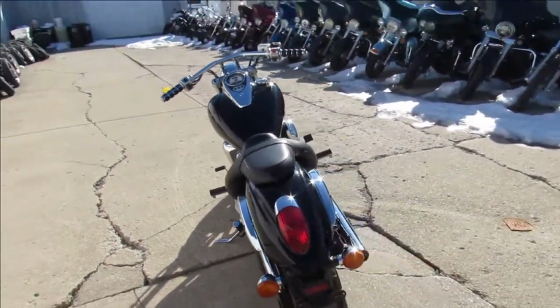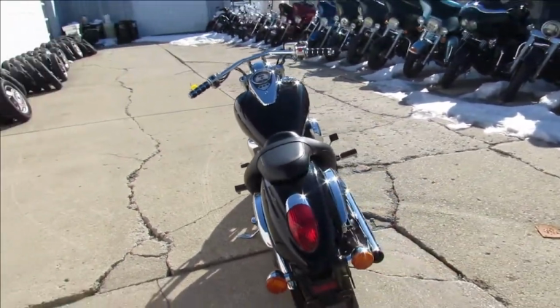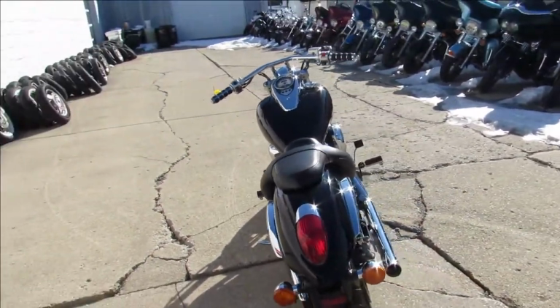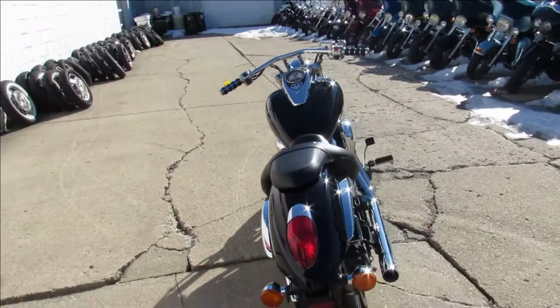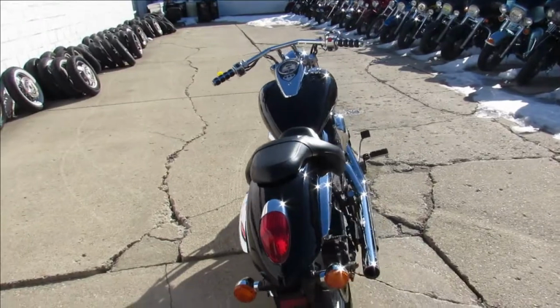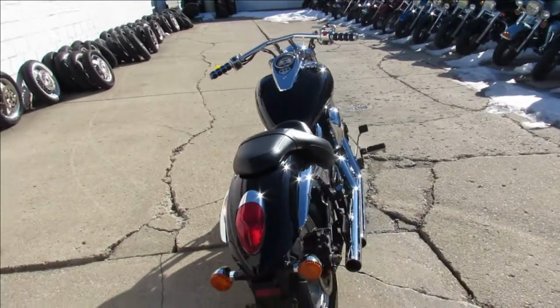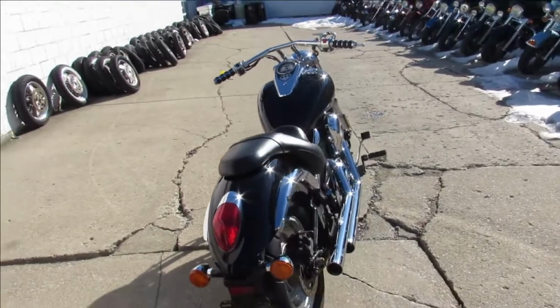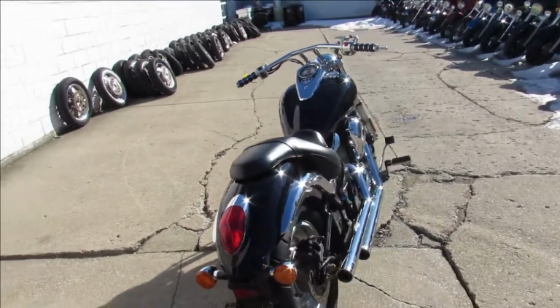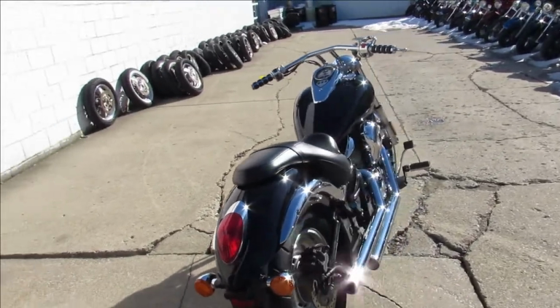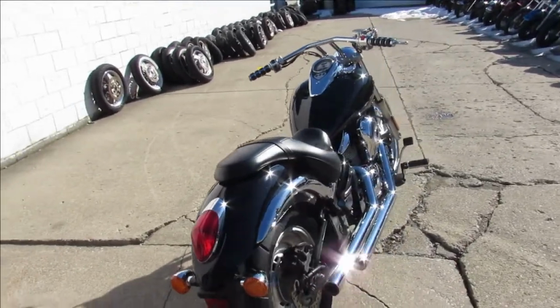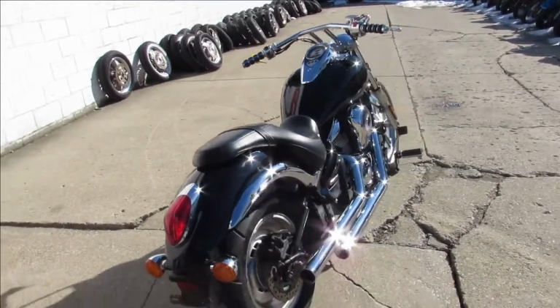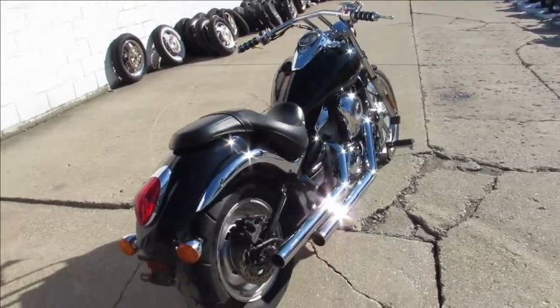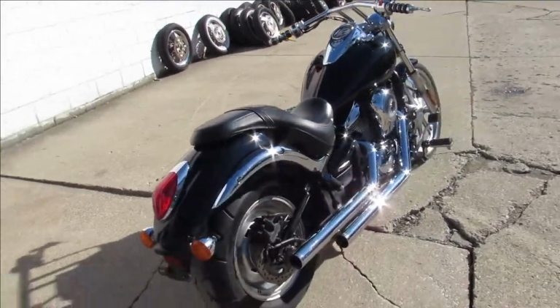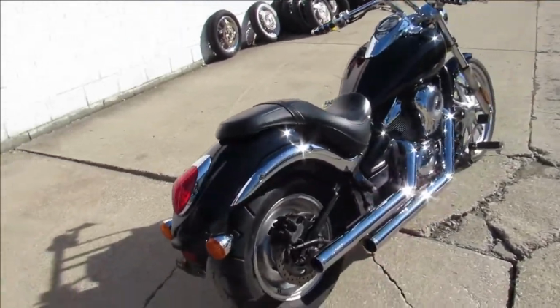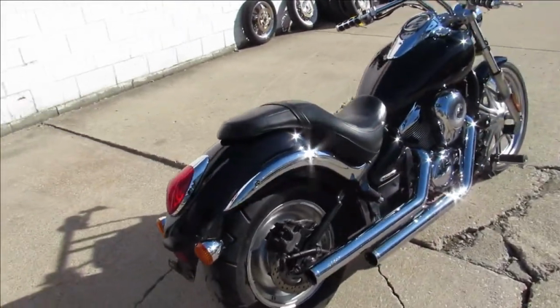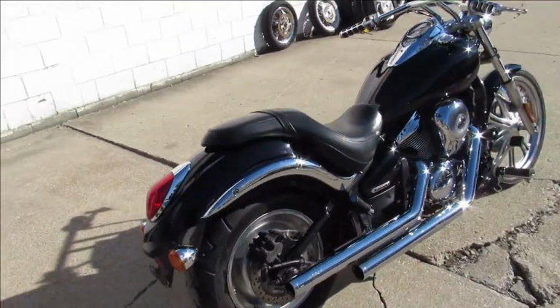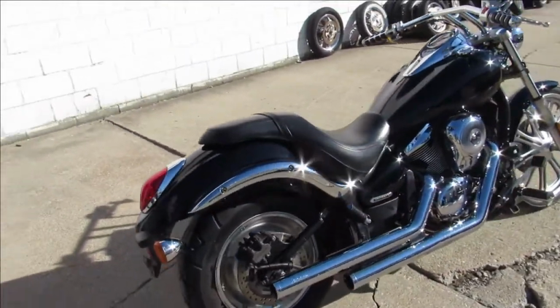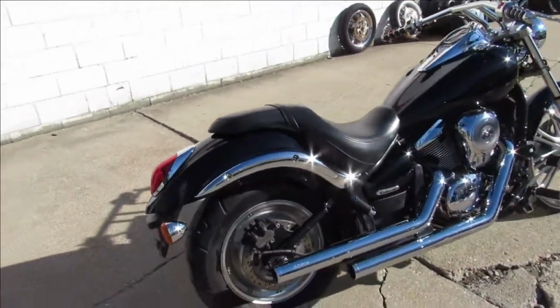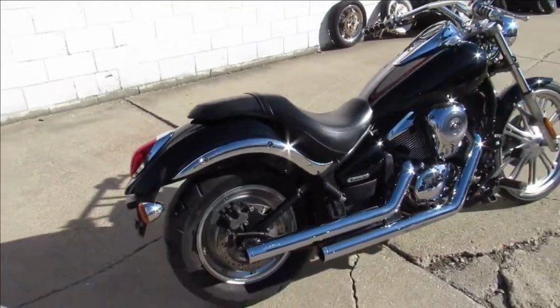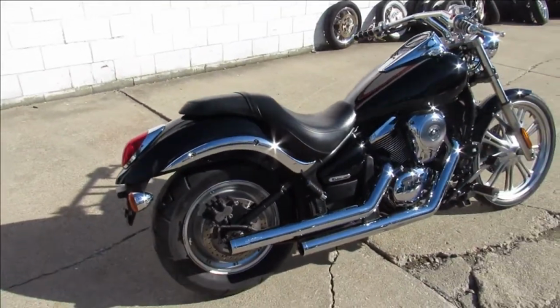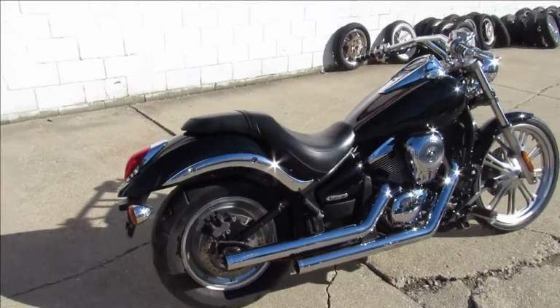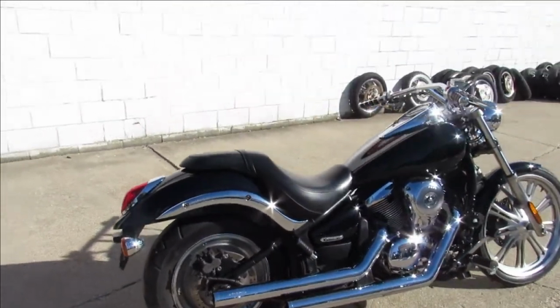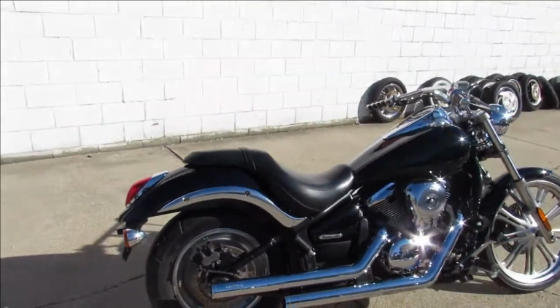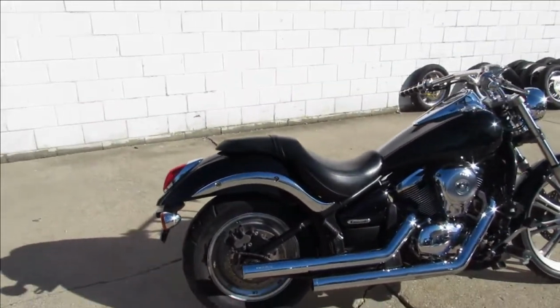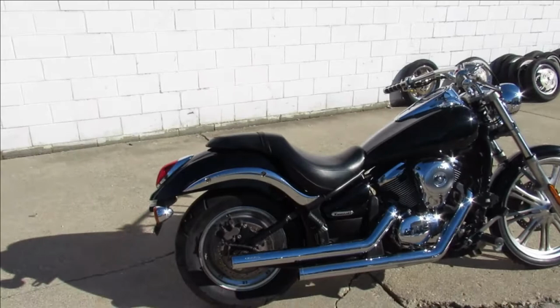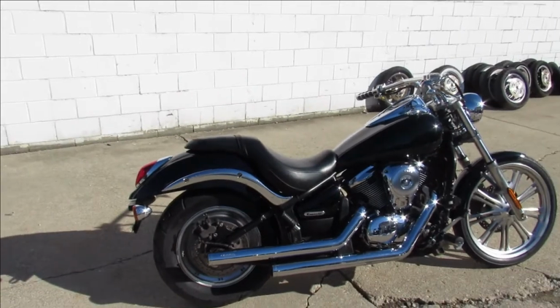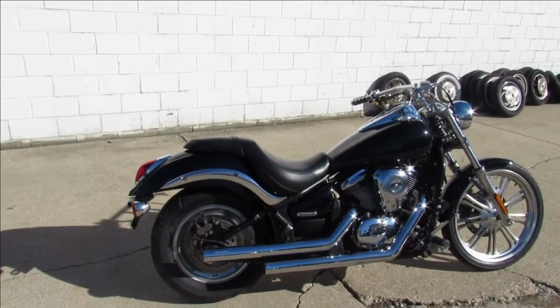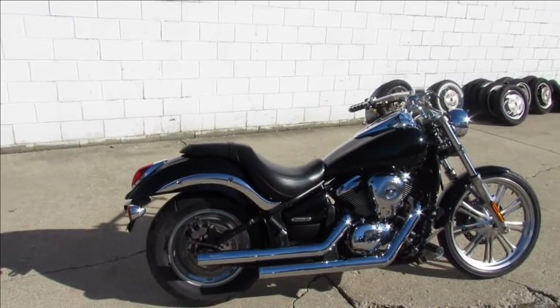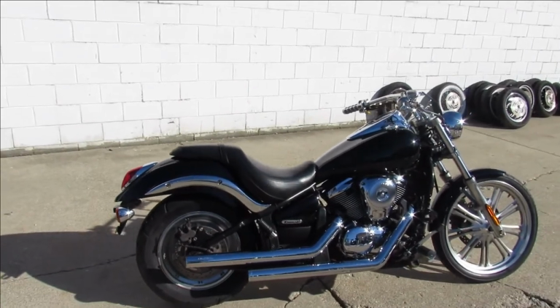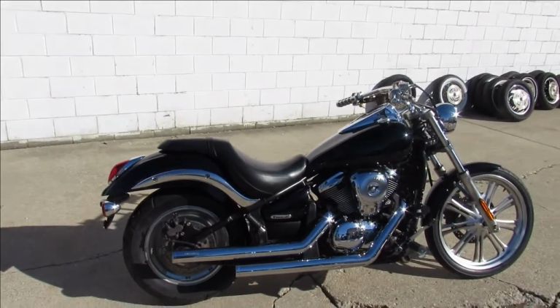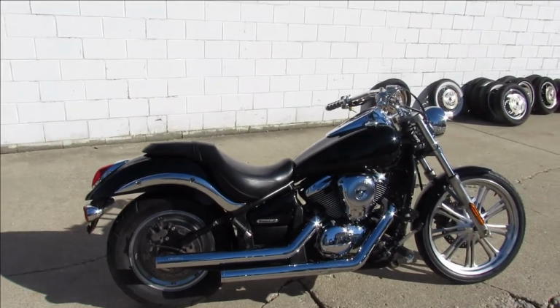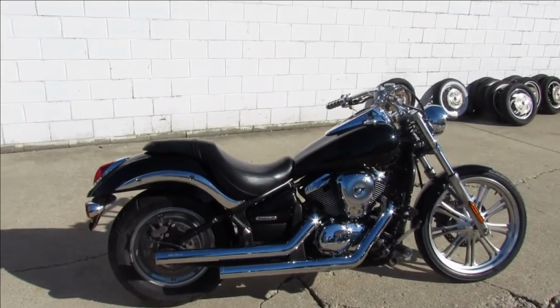It's been through the dealership, been inspected, and all the fluids have been changed. It's a great bike for the money, guys. You can see it's got Cobra exhaust, so it's going to sound good.